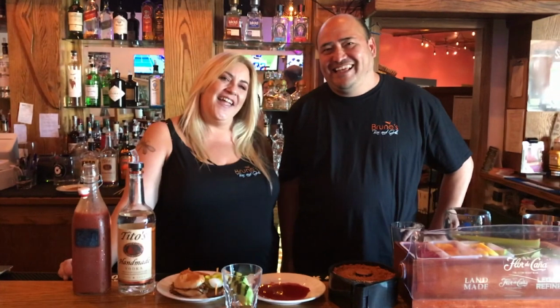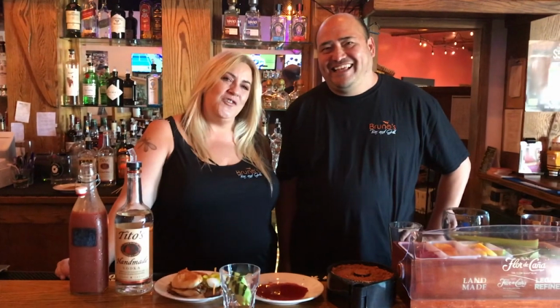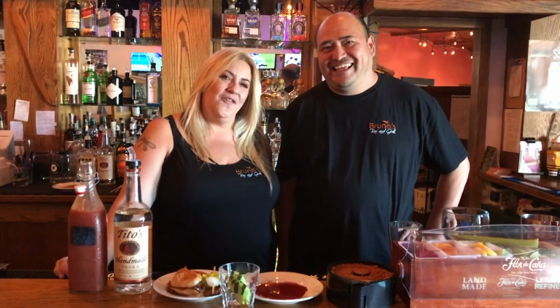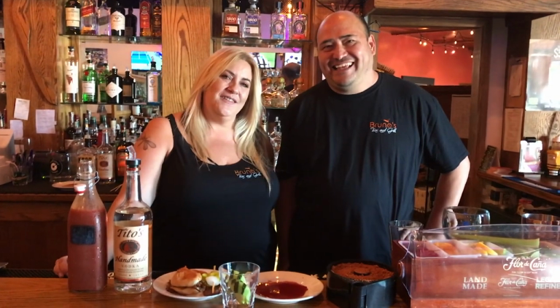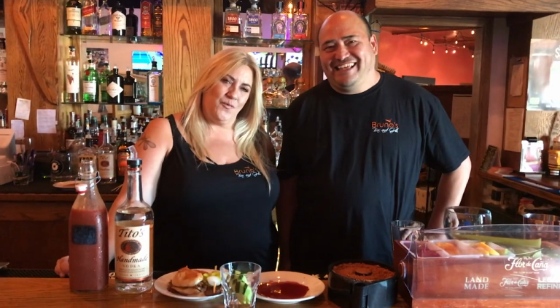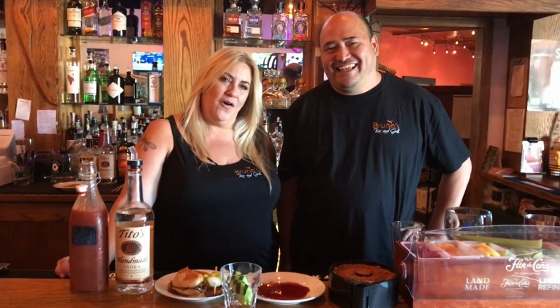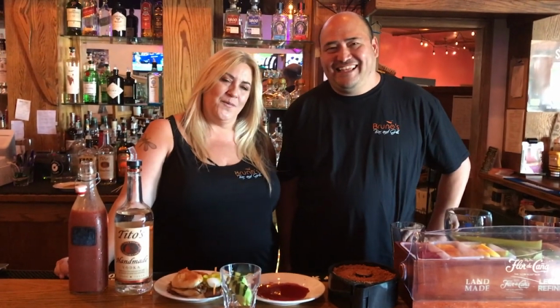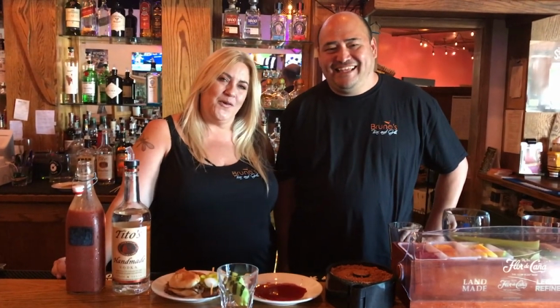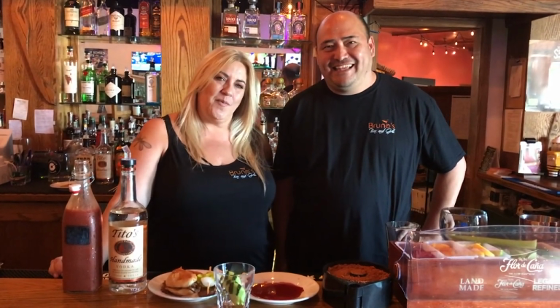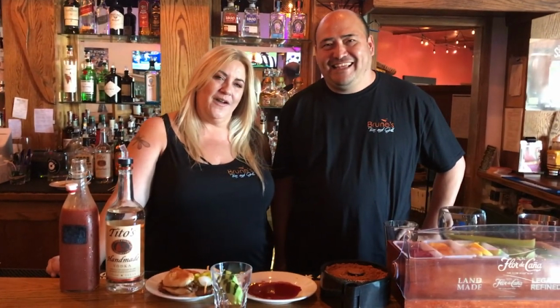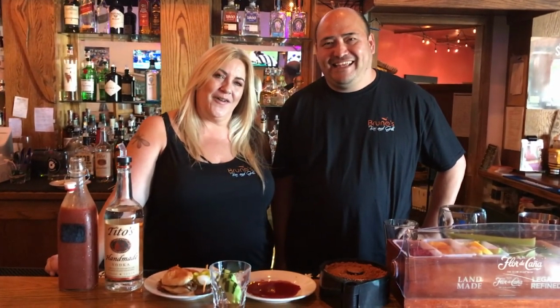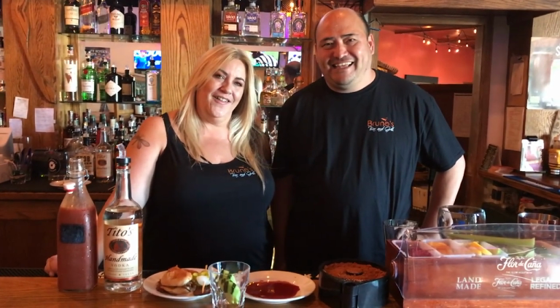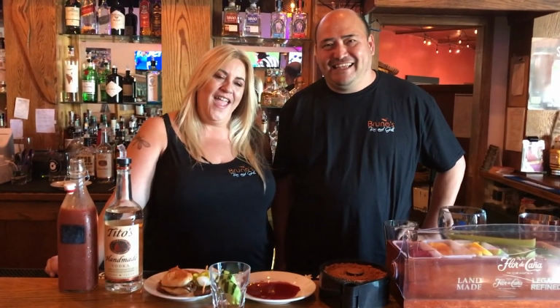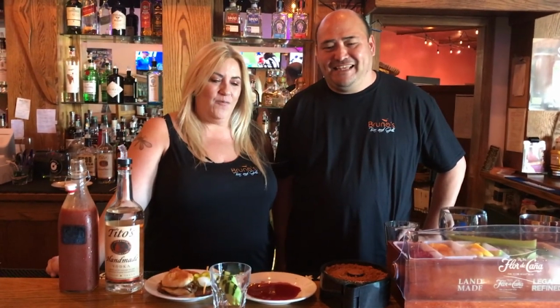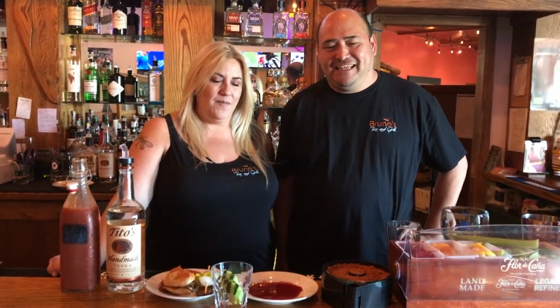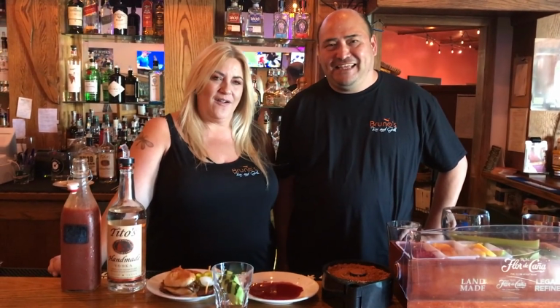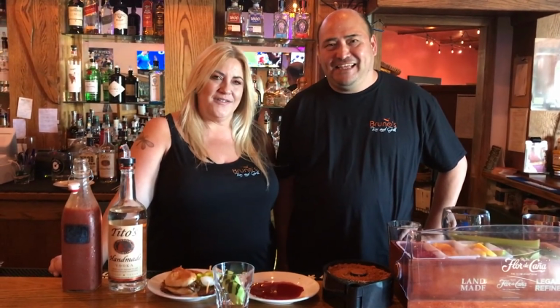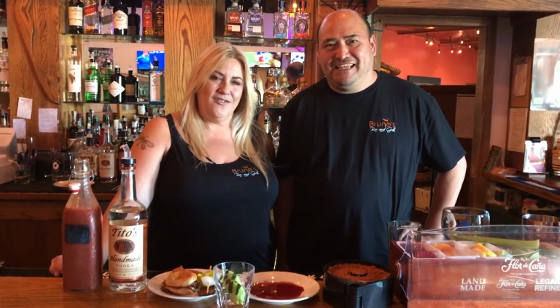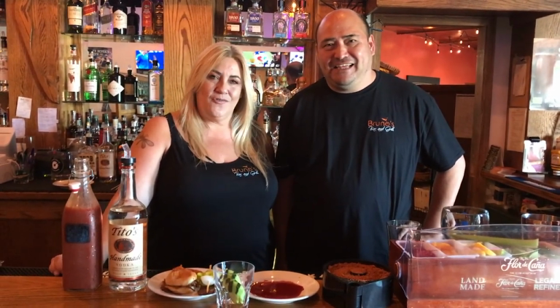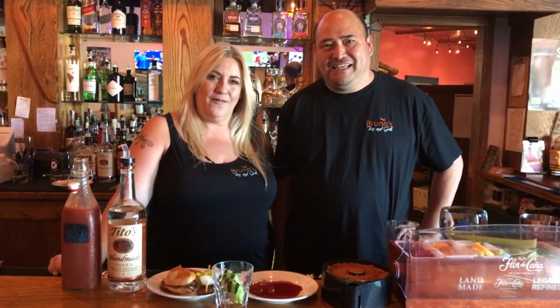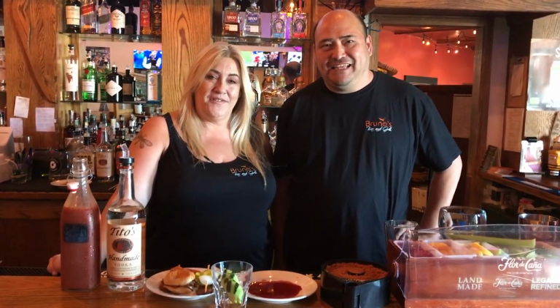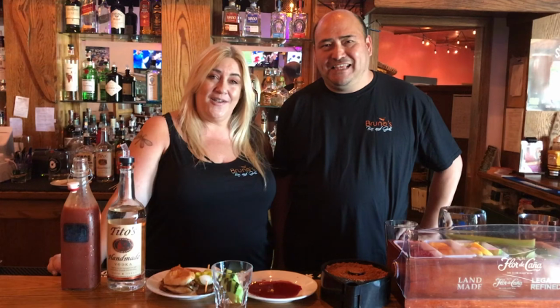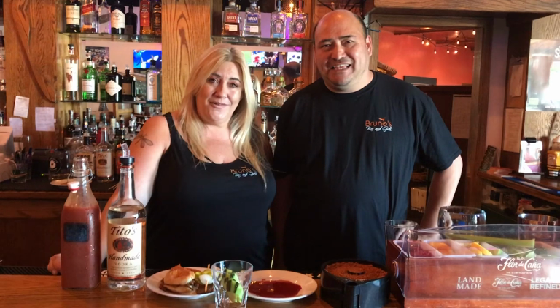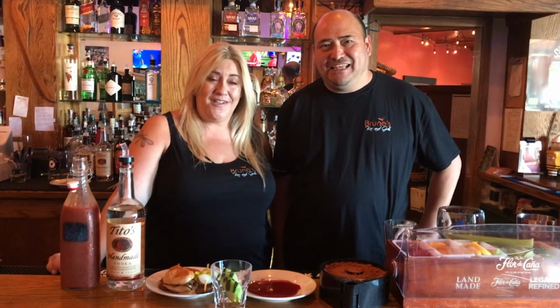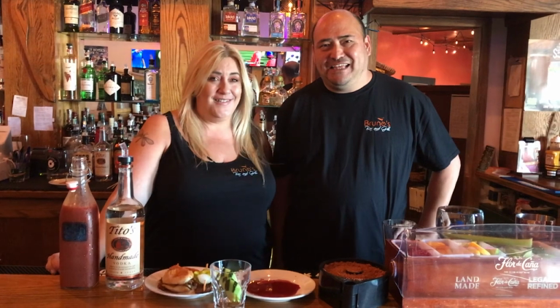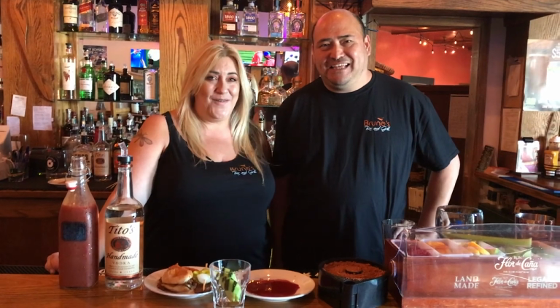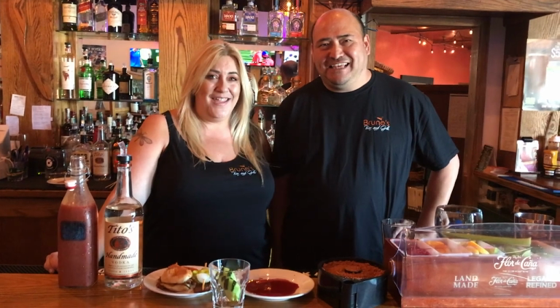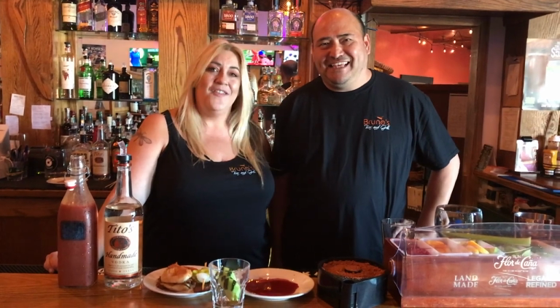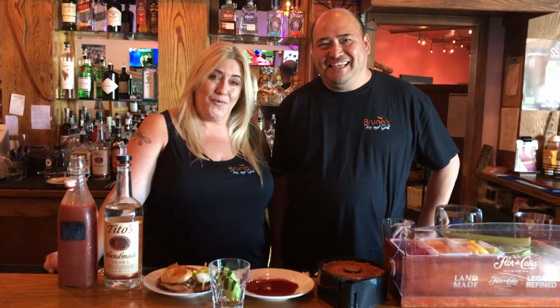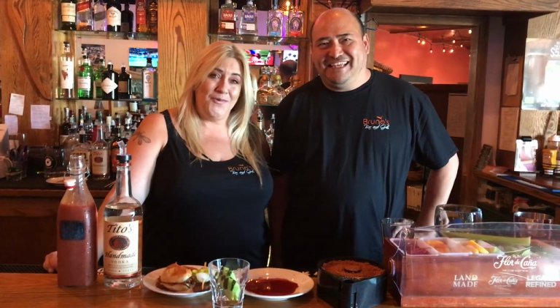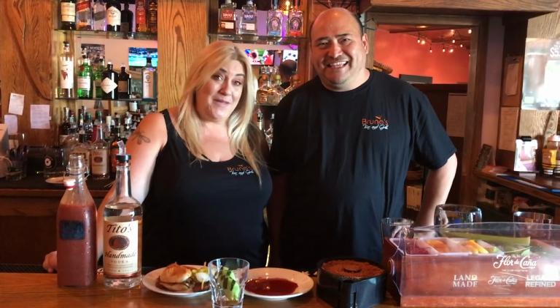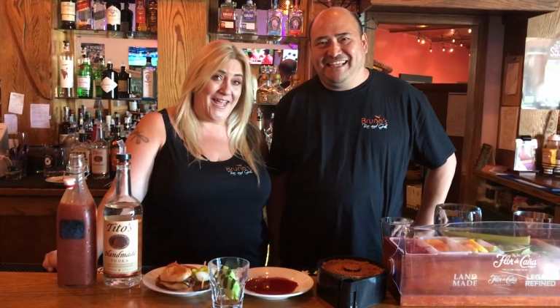Hi, I'm Joe and this is Ro from Bruno's Bar & Grill. We're gonna make our signature drink for Santa Cruz Cocktail Week, the Bruno's Big Bloody.